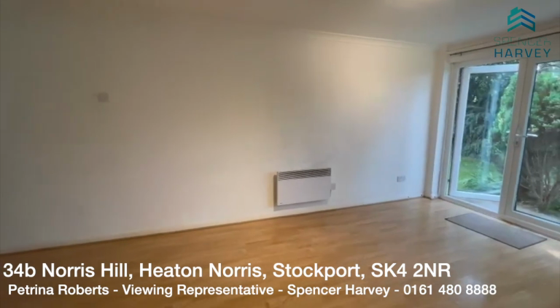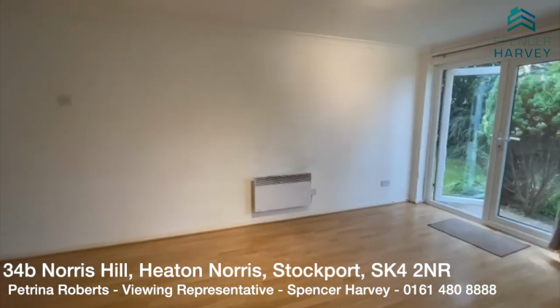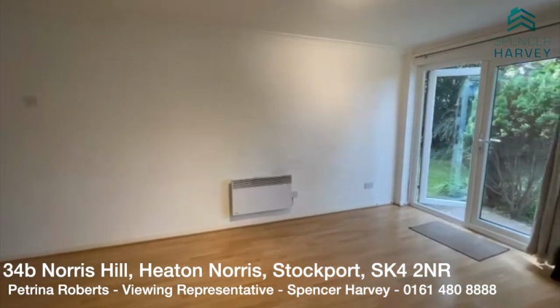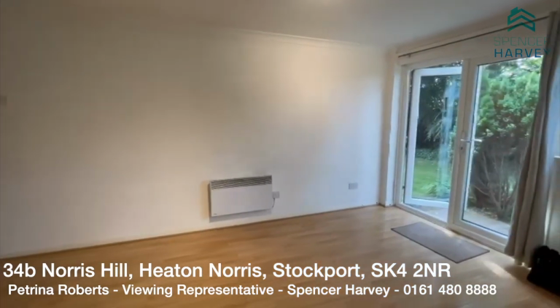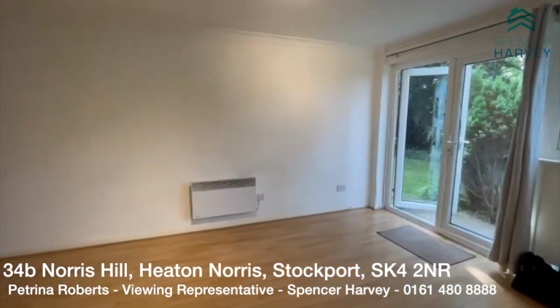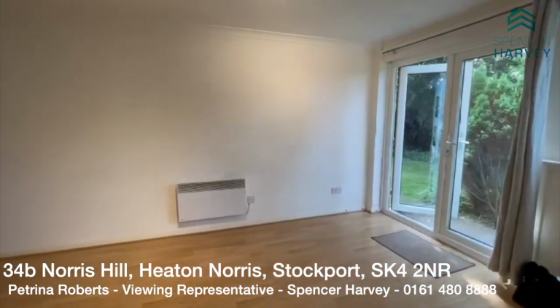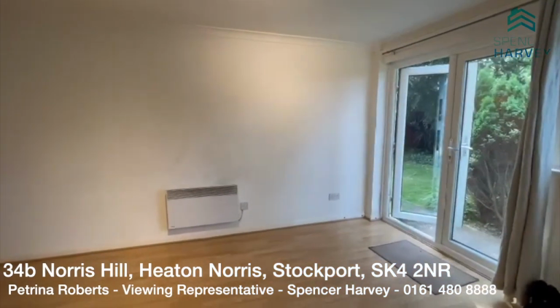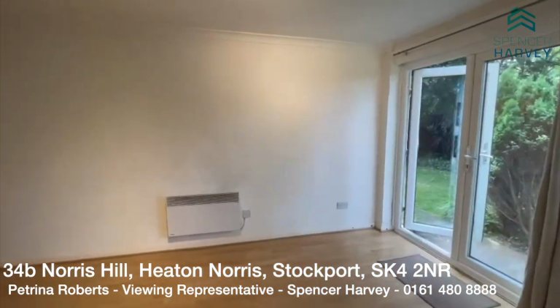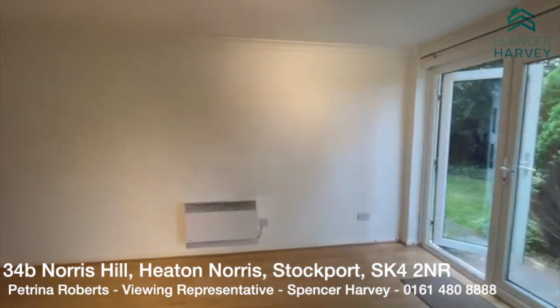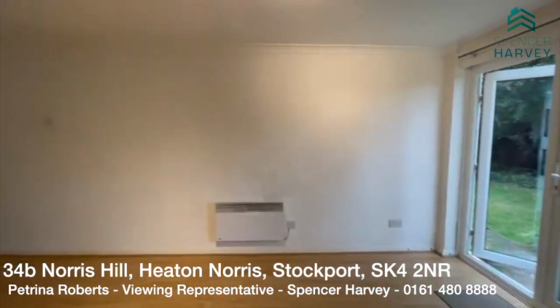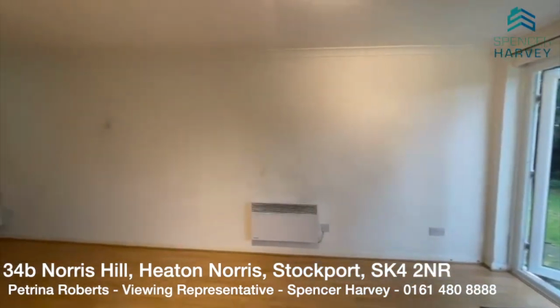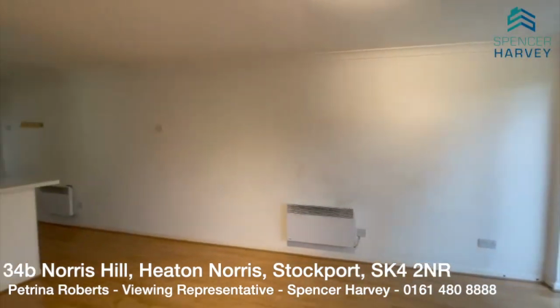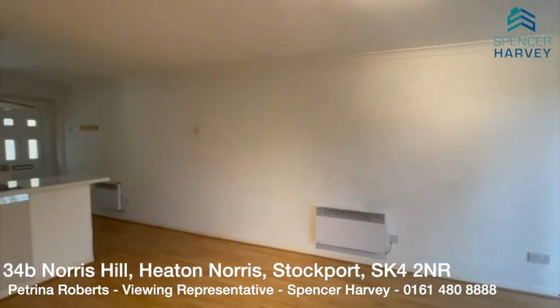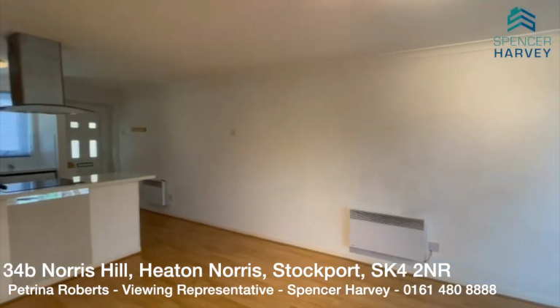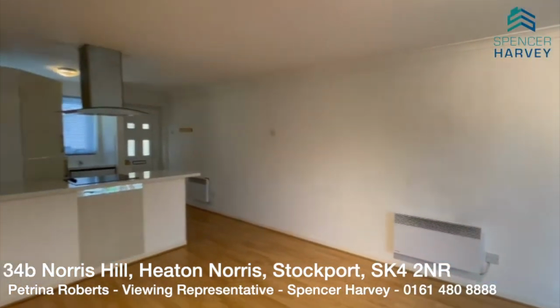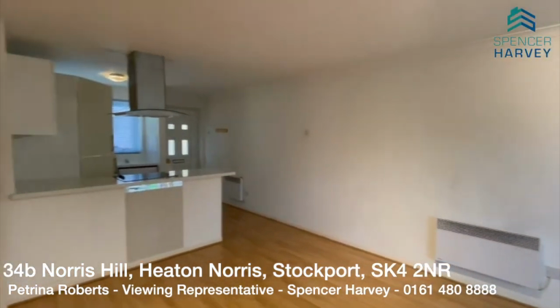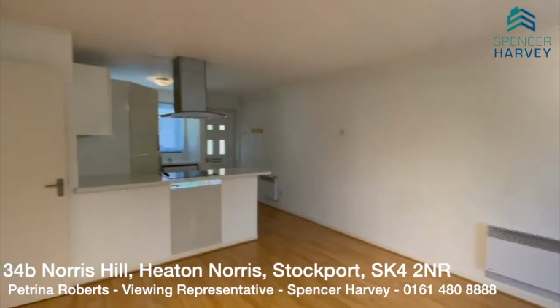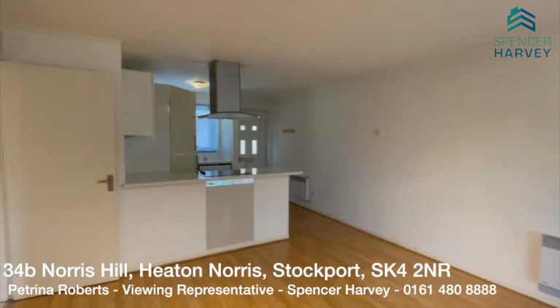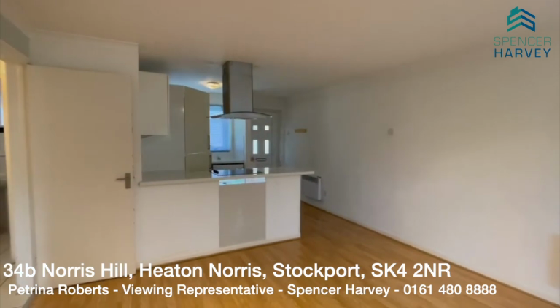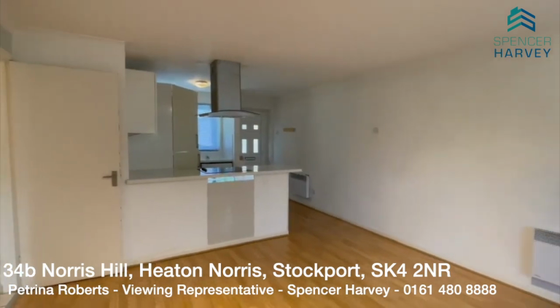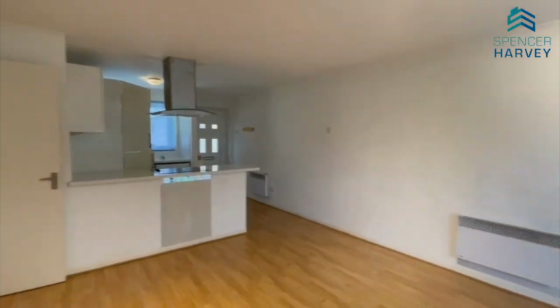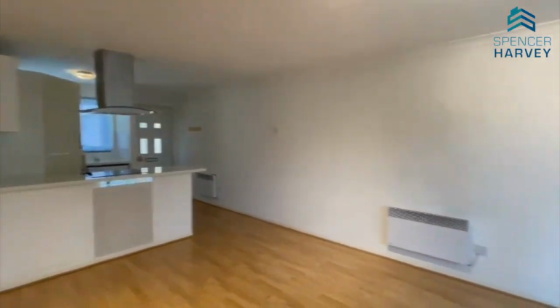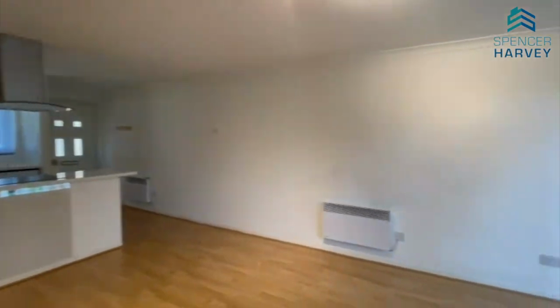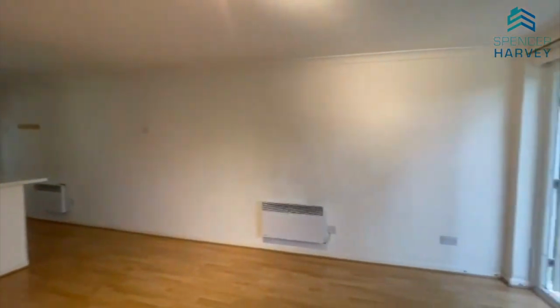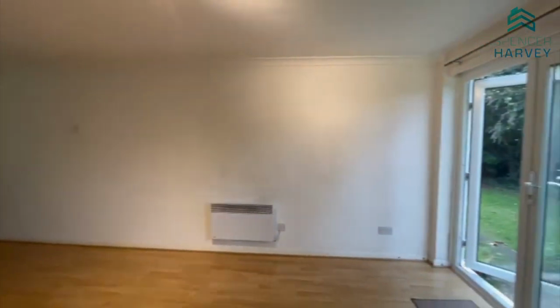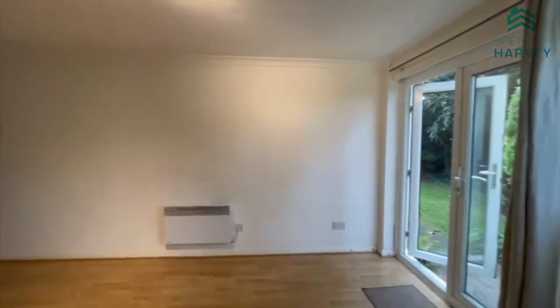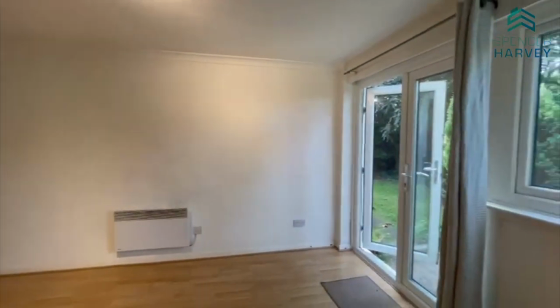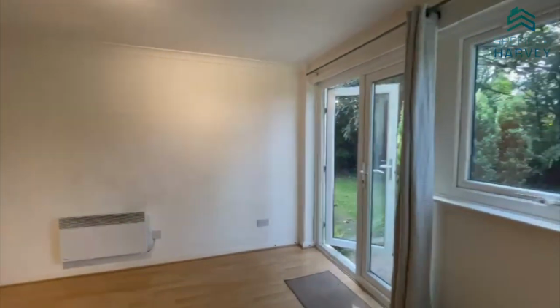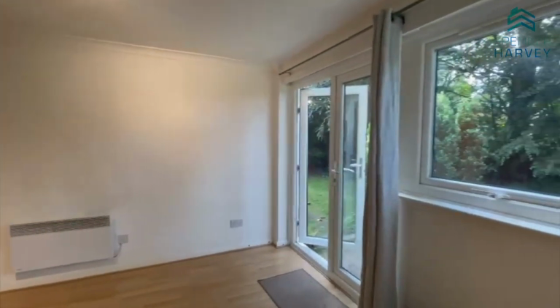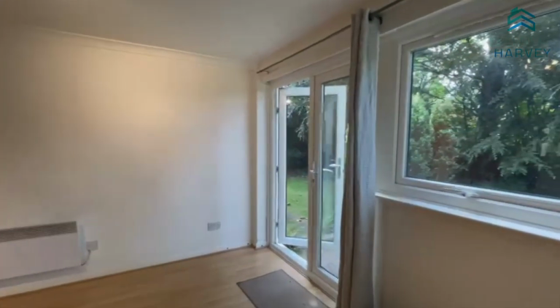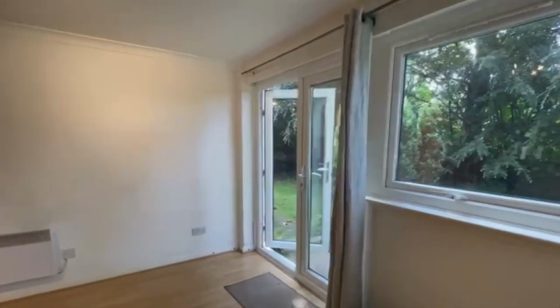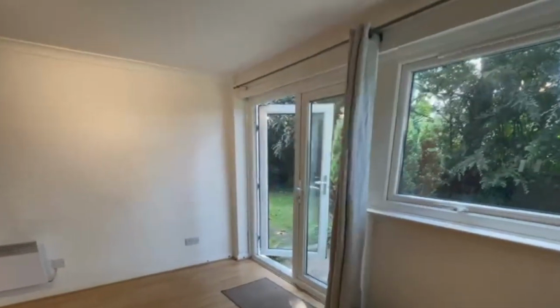This property won't be on the market for long, so please do give us a call on 0161 480 8888. Thank you.